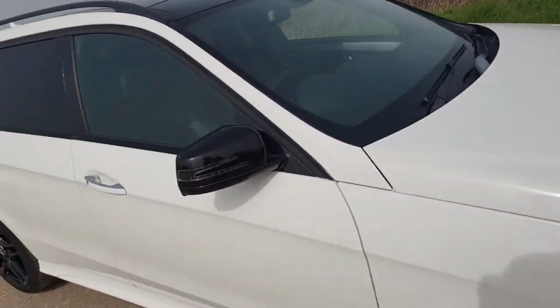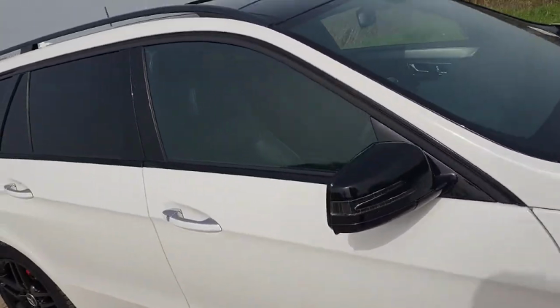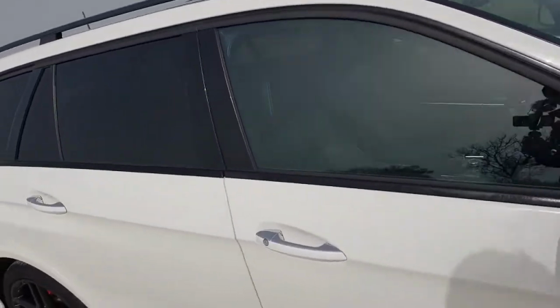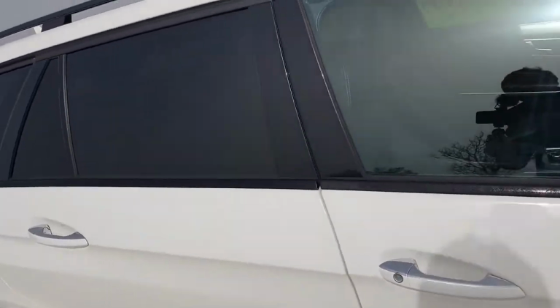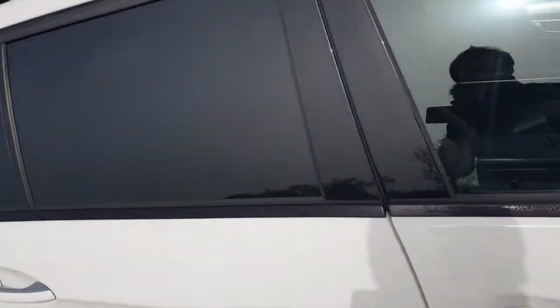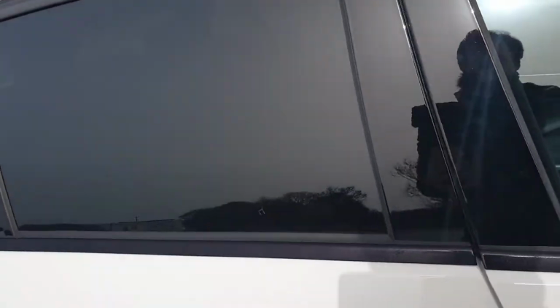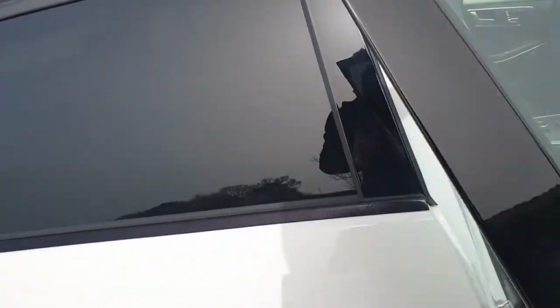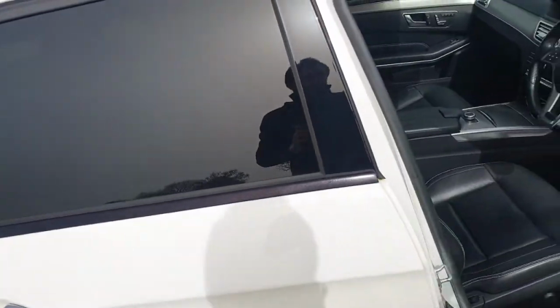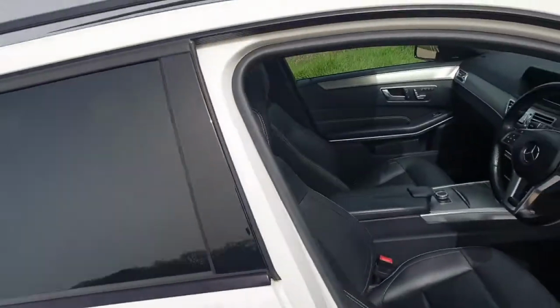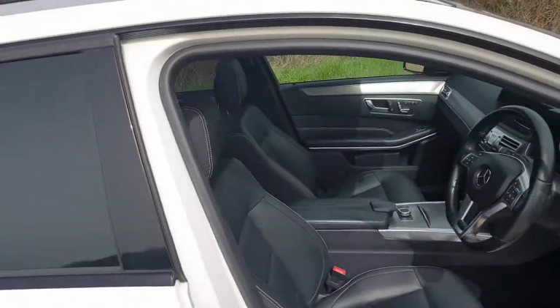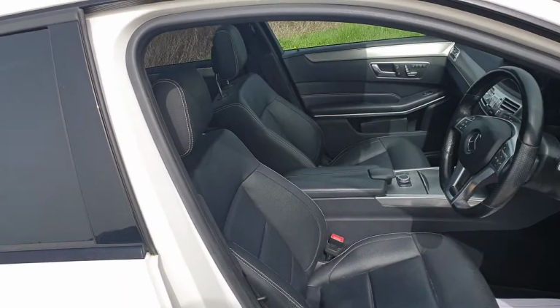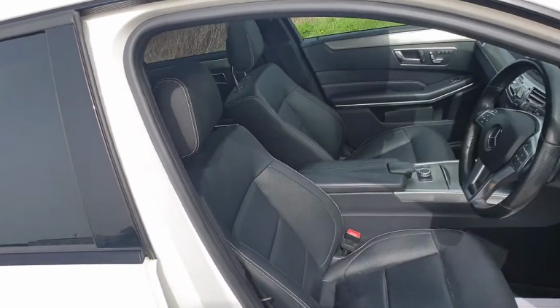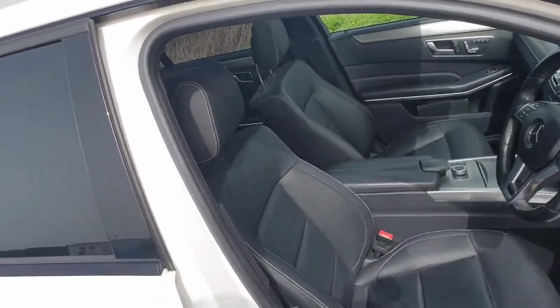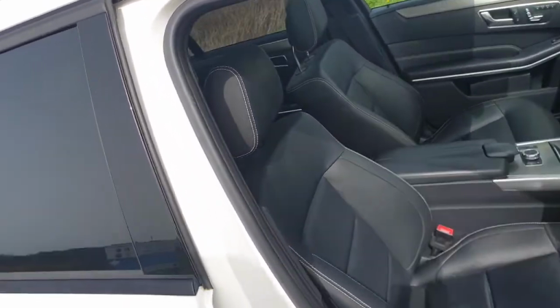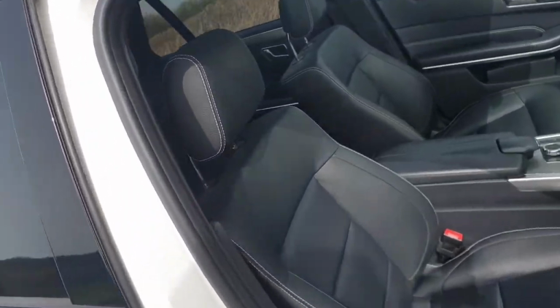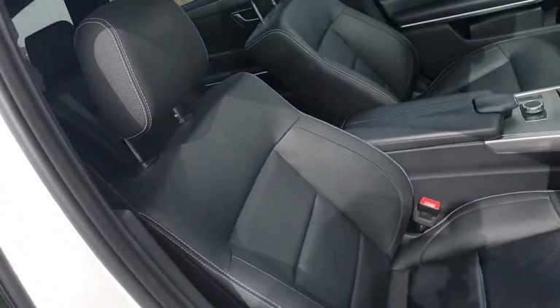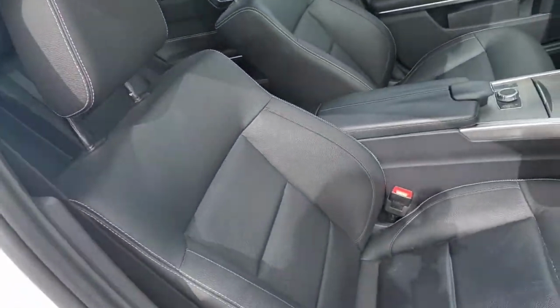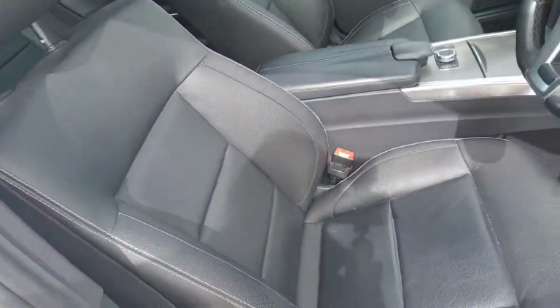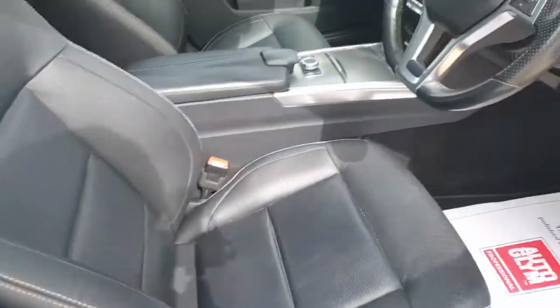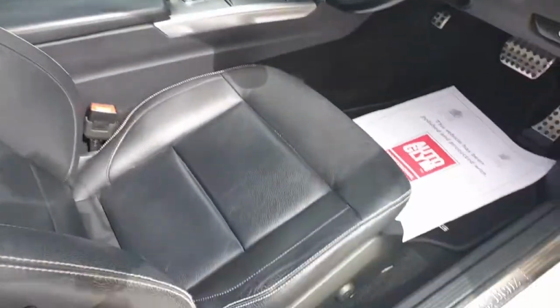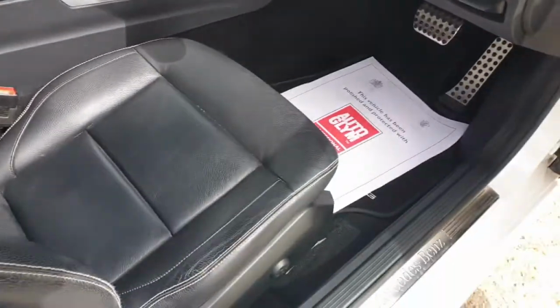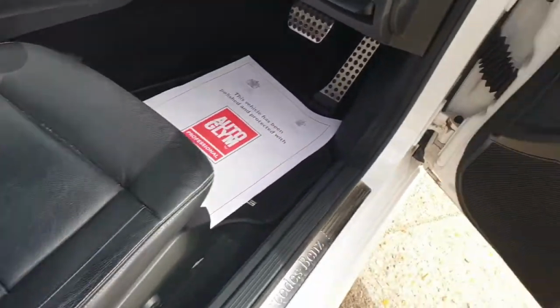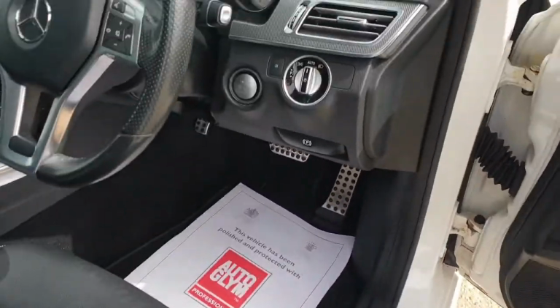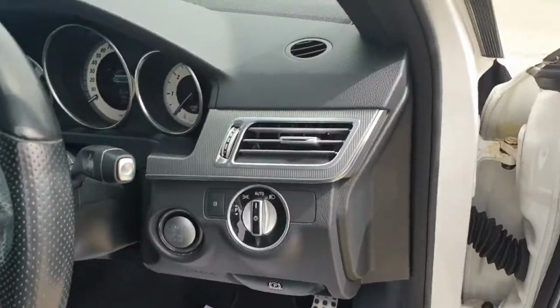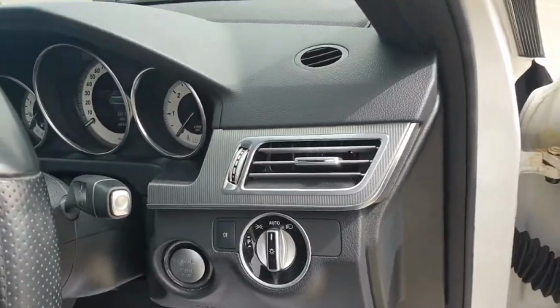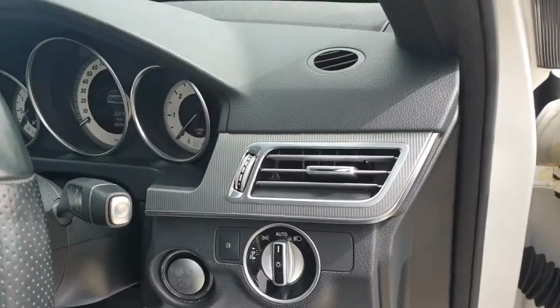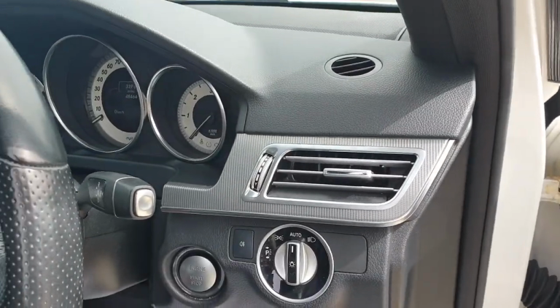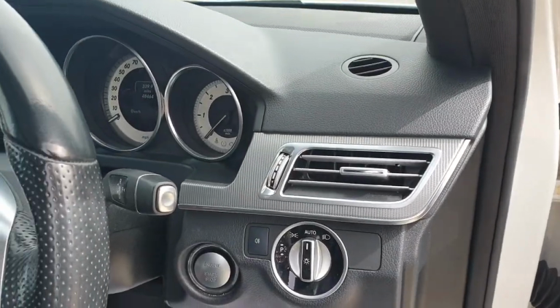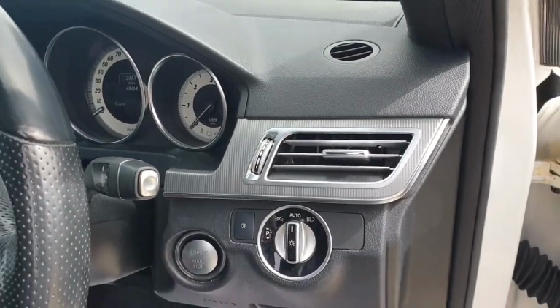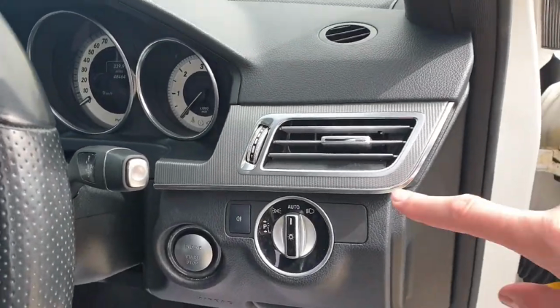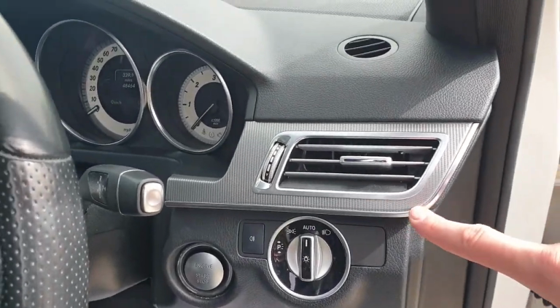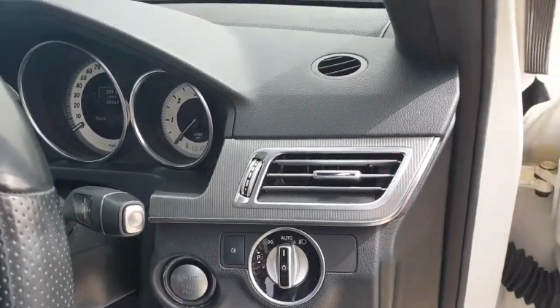As we step inside, the interior is also in fantastic condition. There's the black leather and the dark aluminium pattern trim.